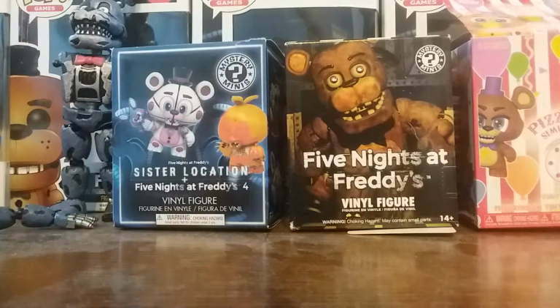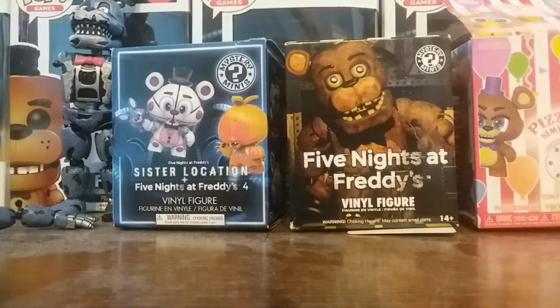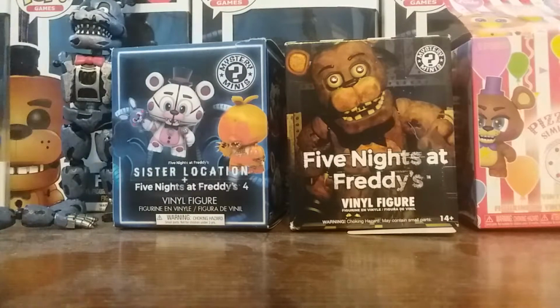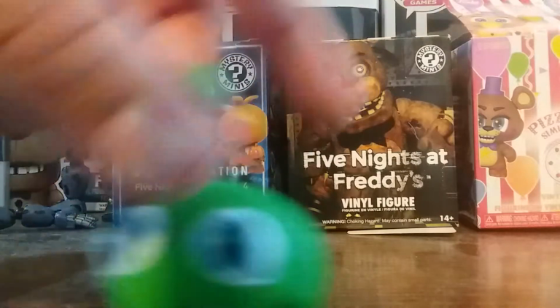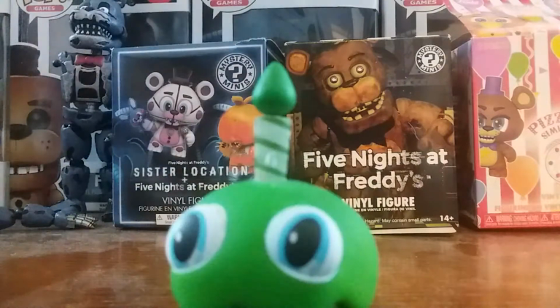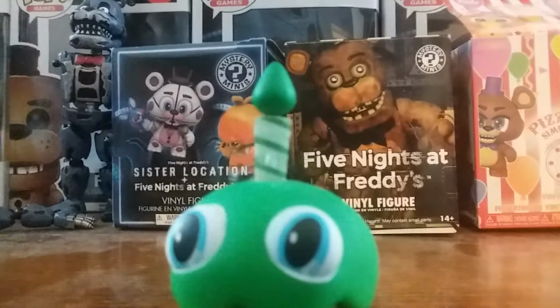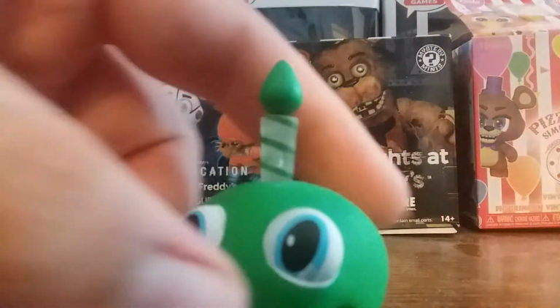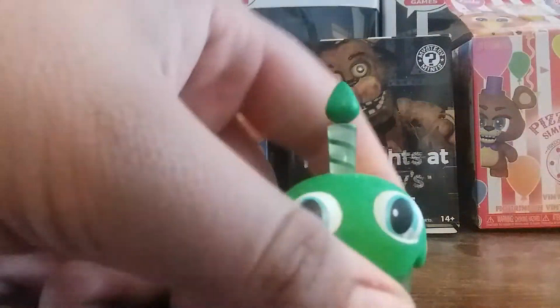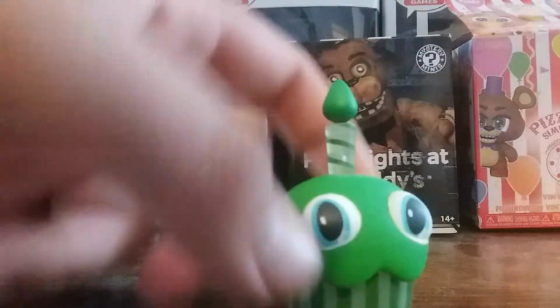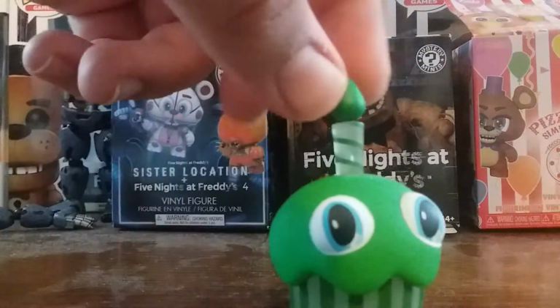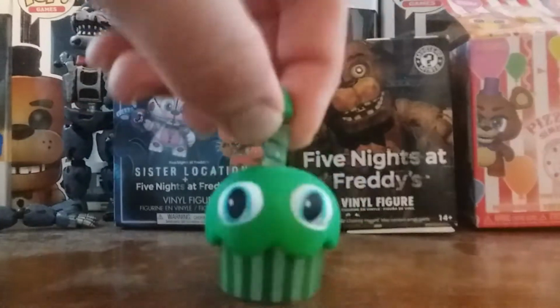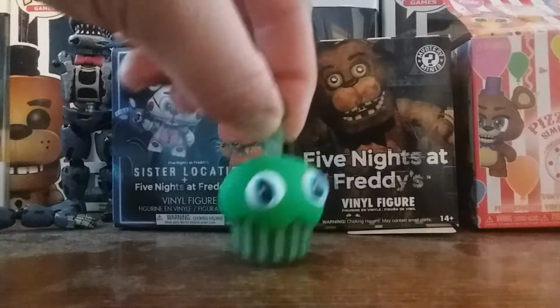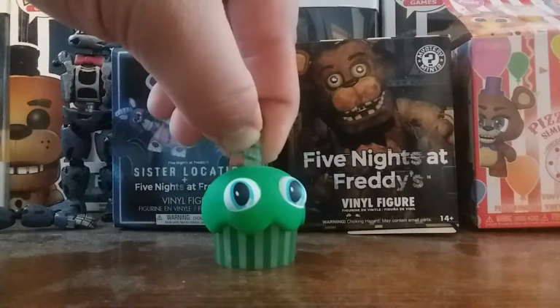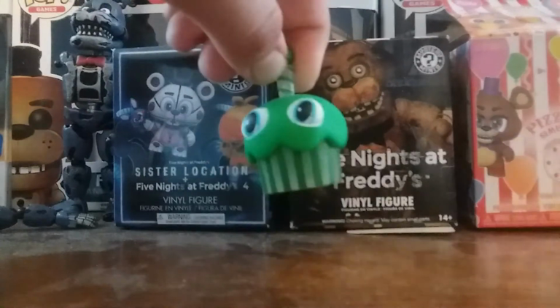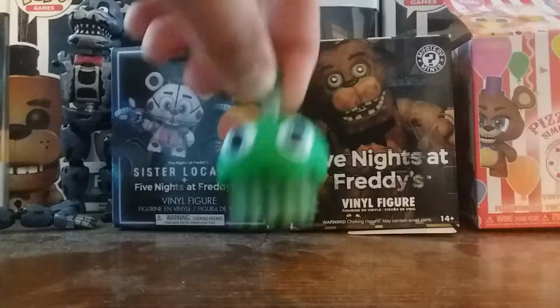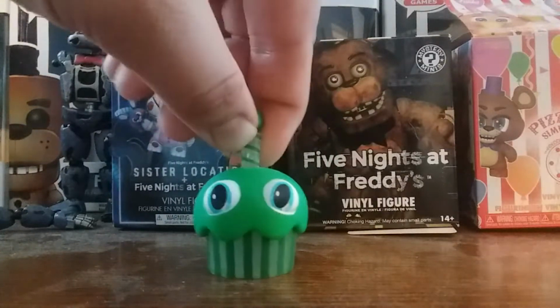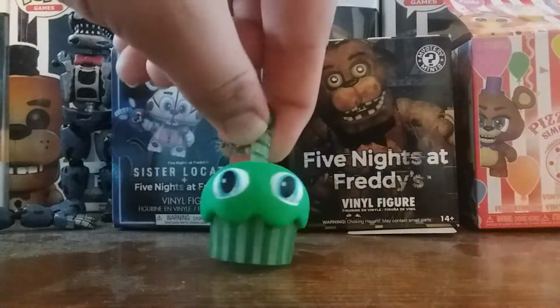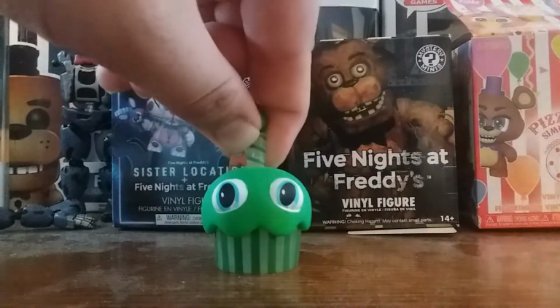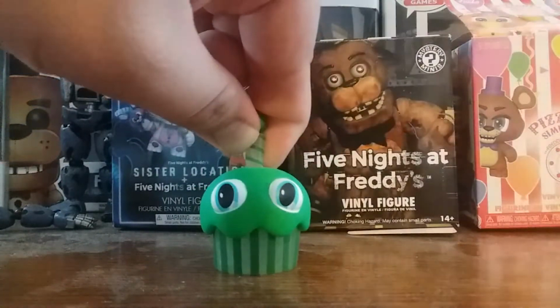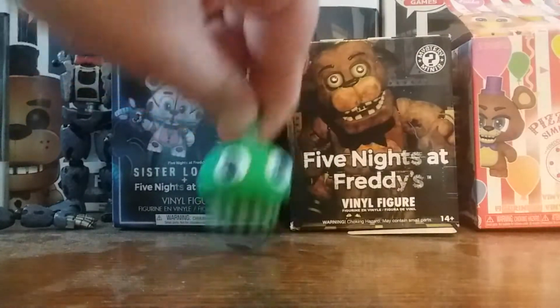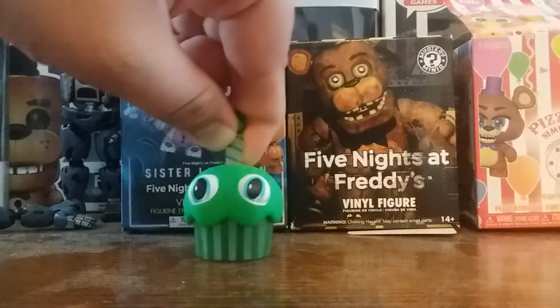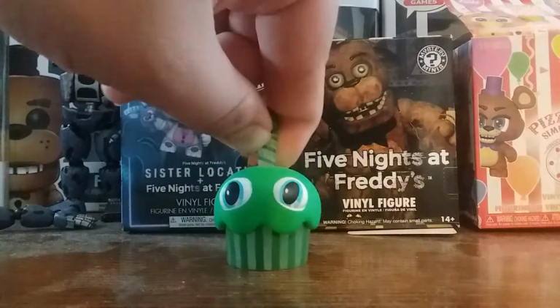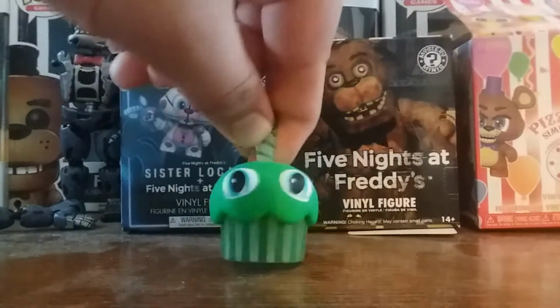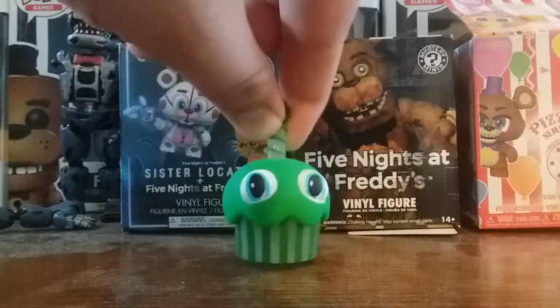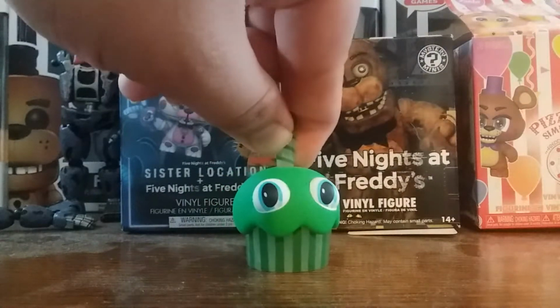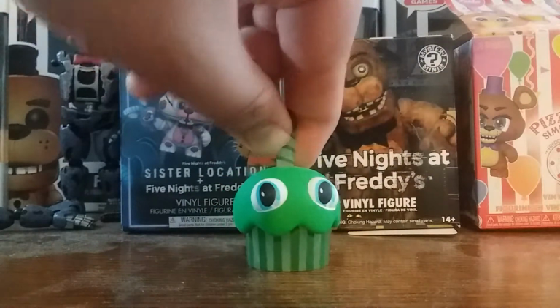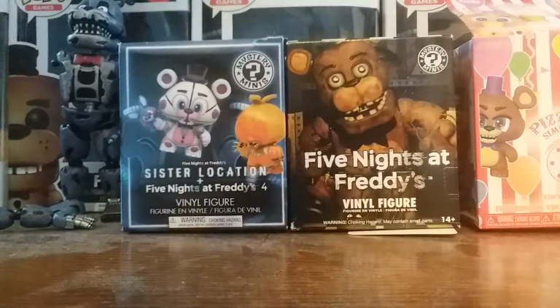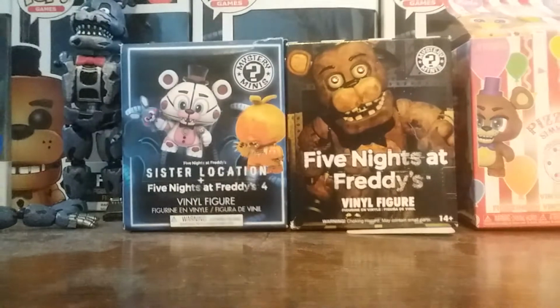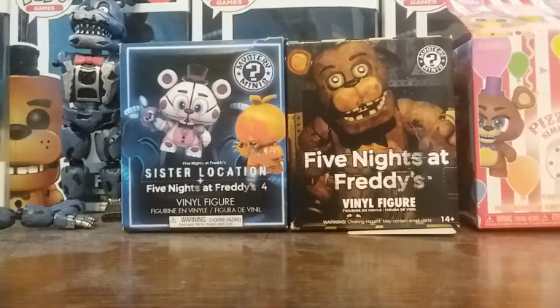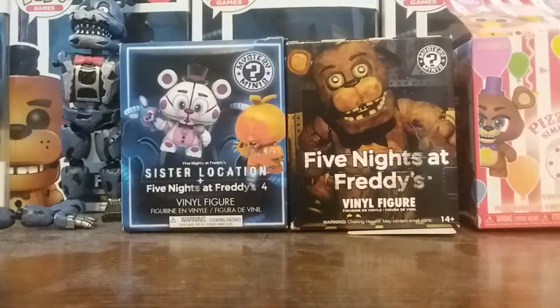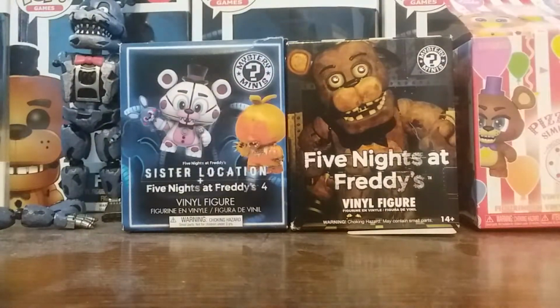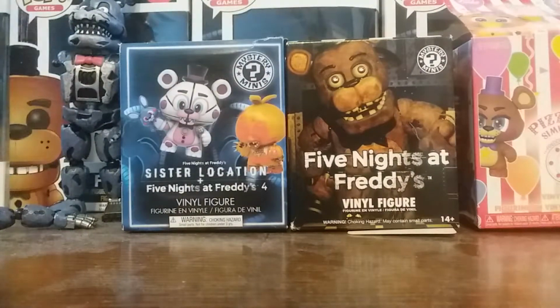Then we're gonna go into the dark cupcake. Basically, it's cupcake if it was Phantom Chica's — it's not Shadow Cupcake.